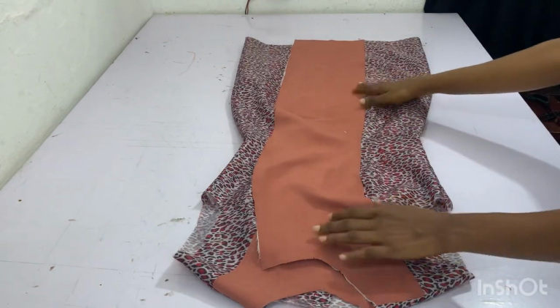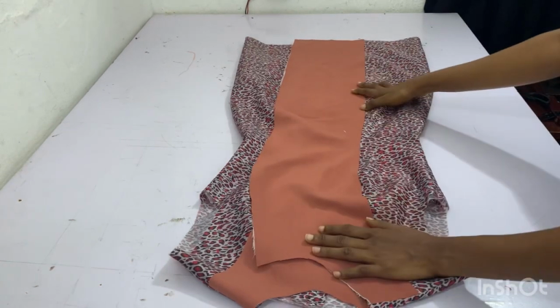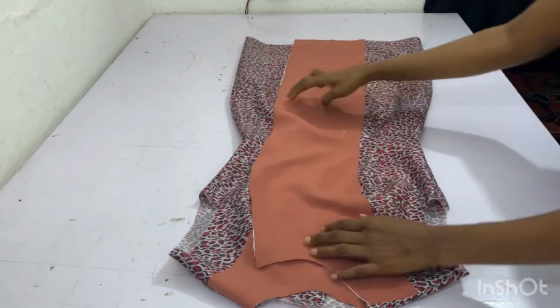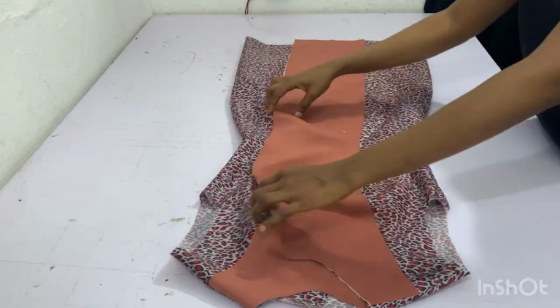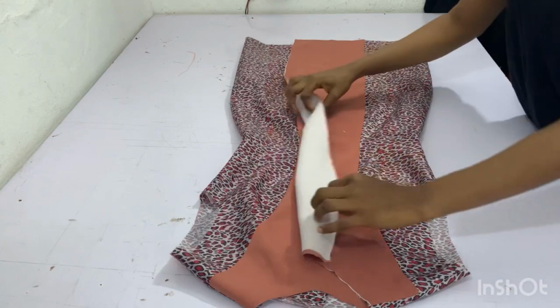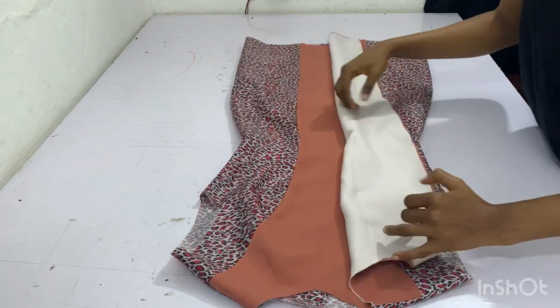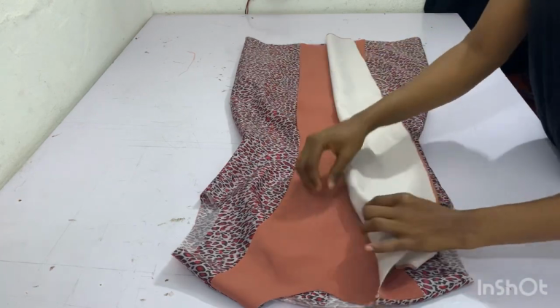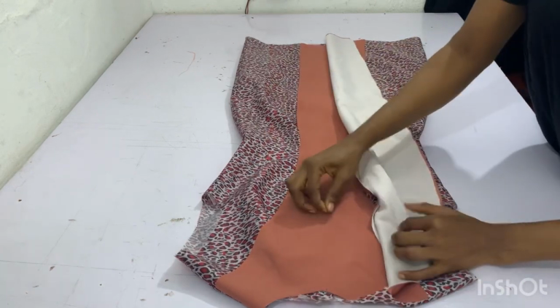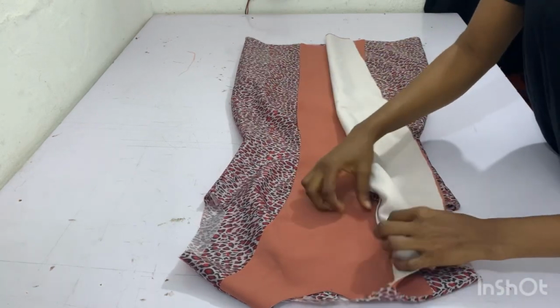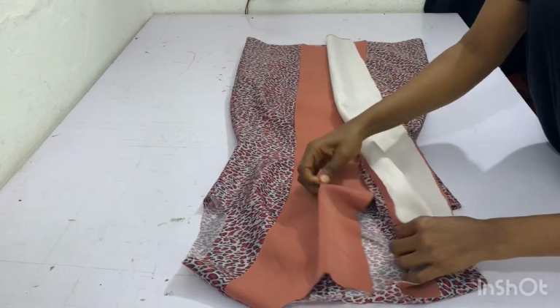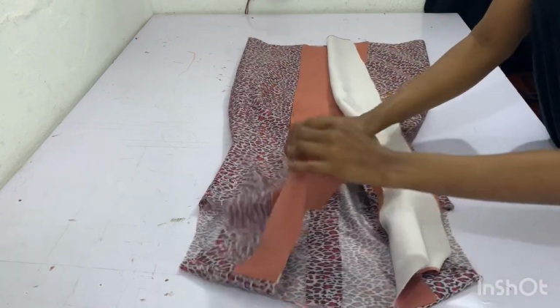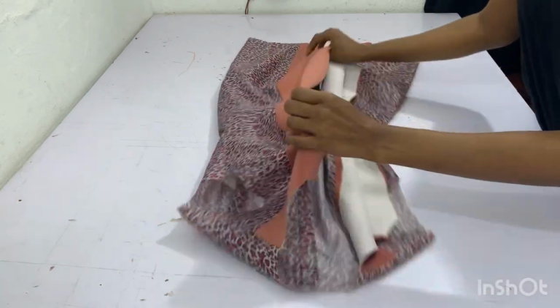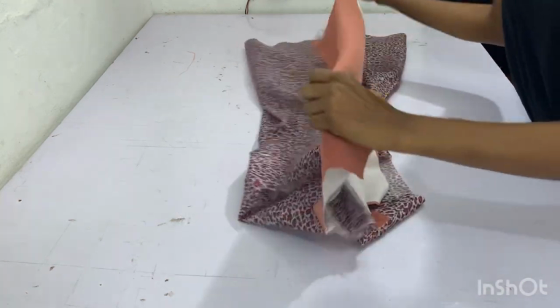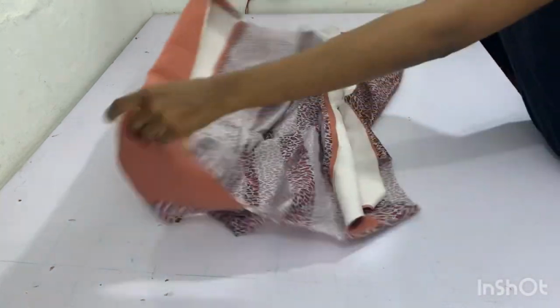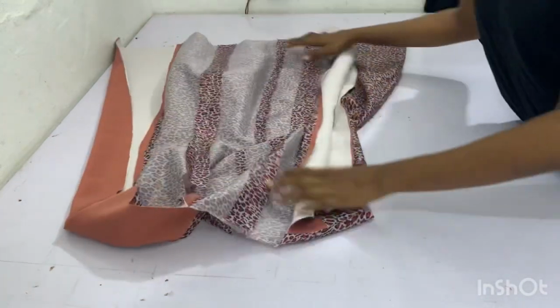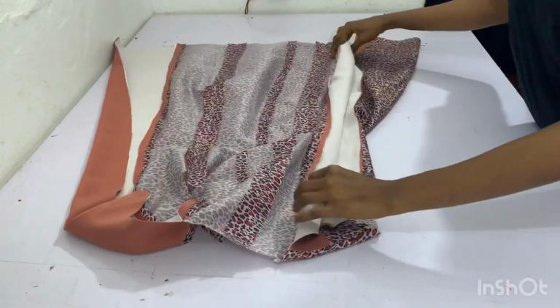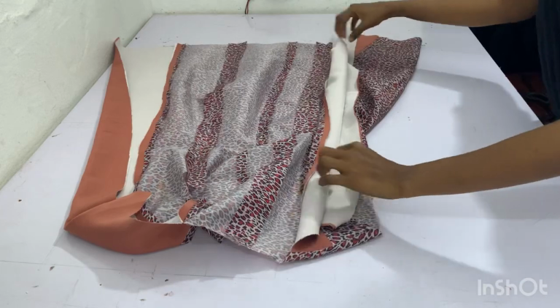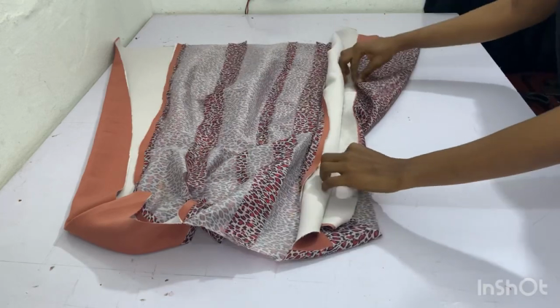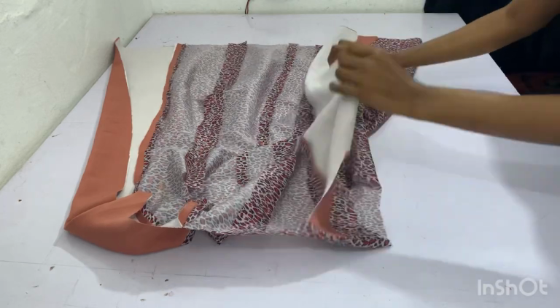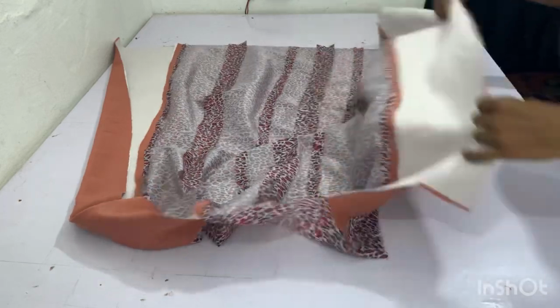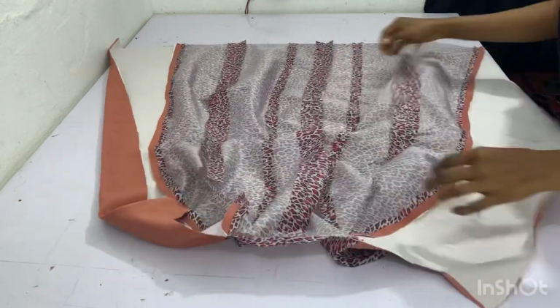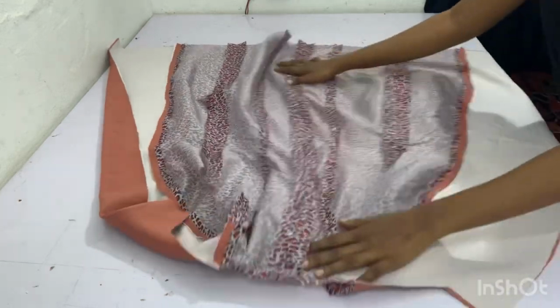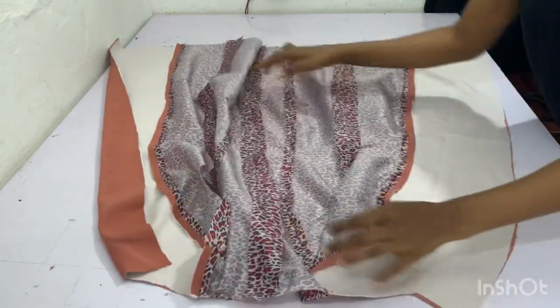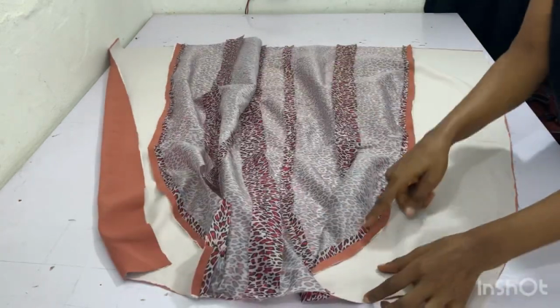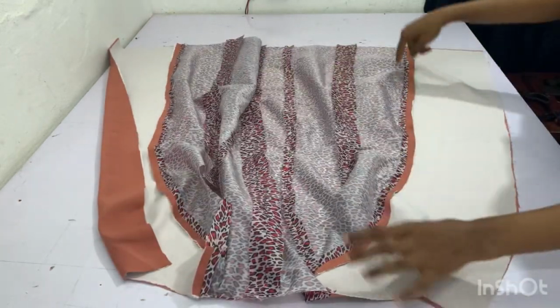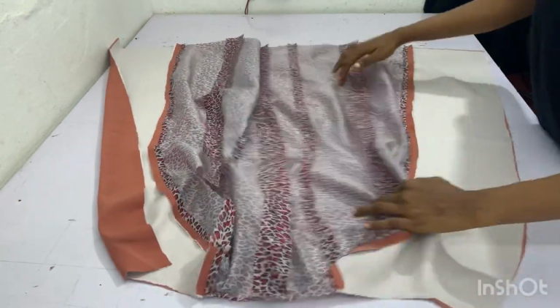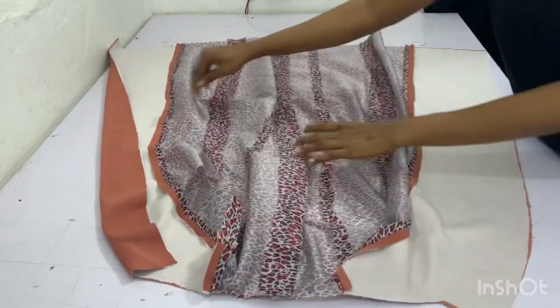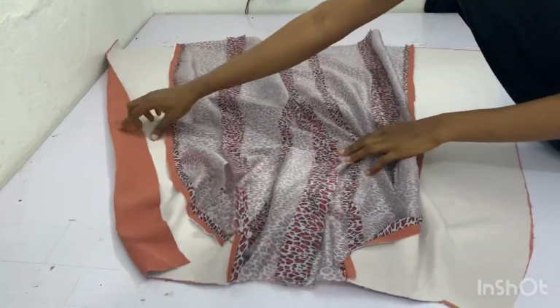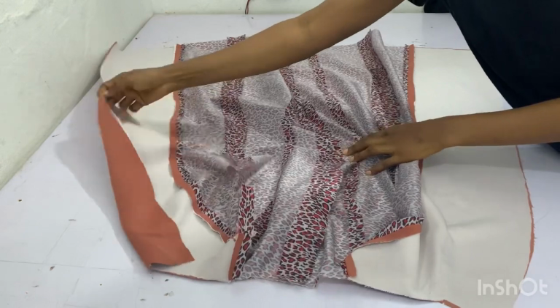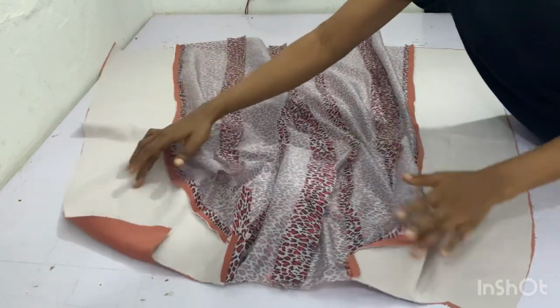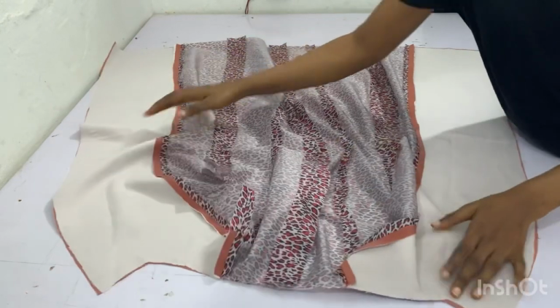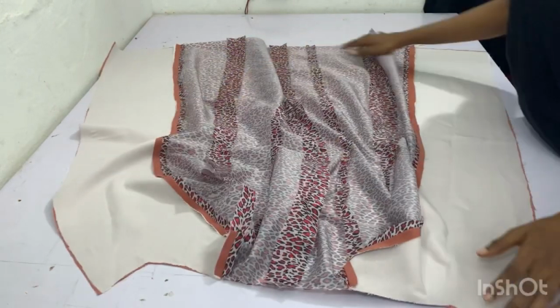After joining the lining side by side, this is also what I have. You can see how beautiful it is and how I ironed out all the seams — go ahead and do the same for your own.